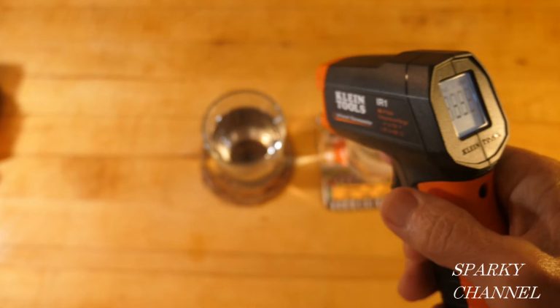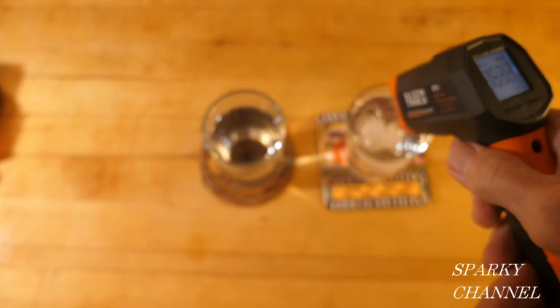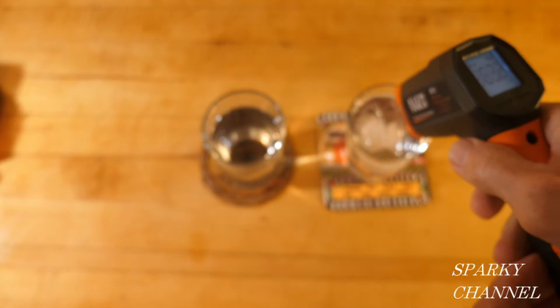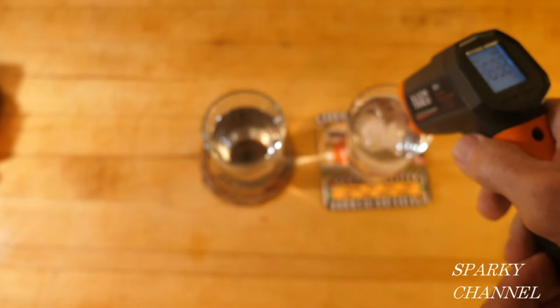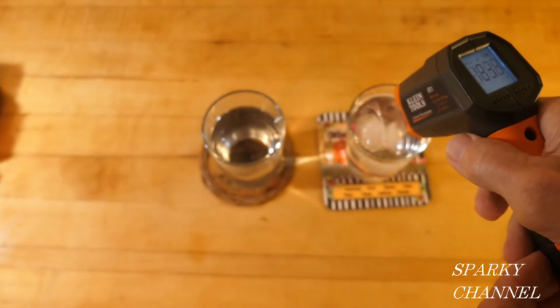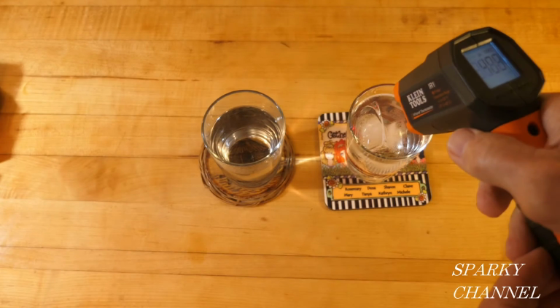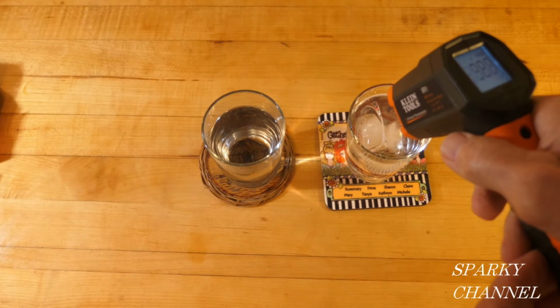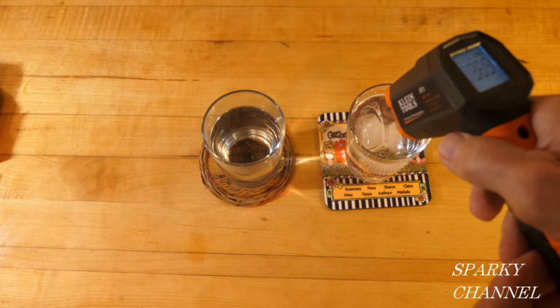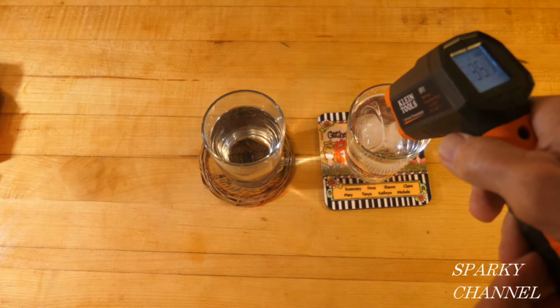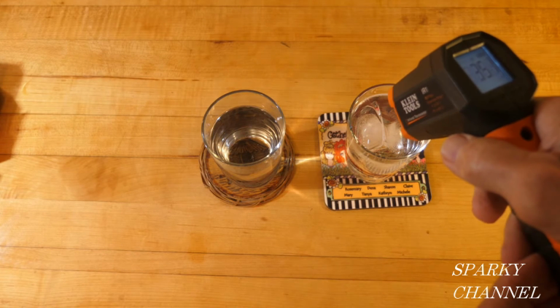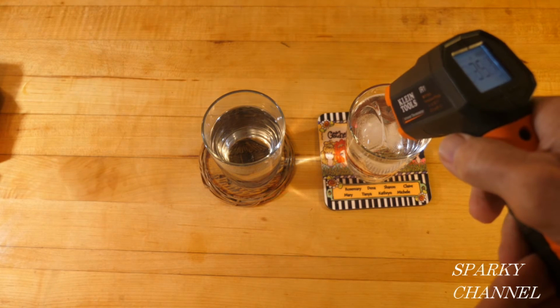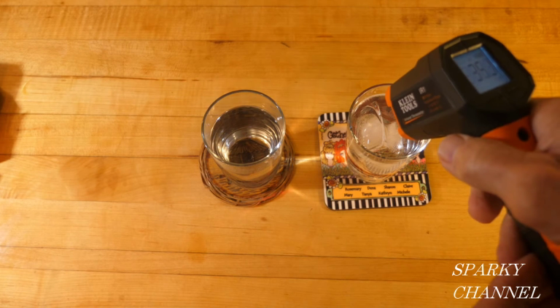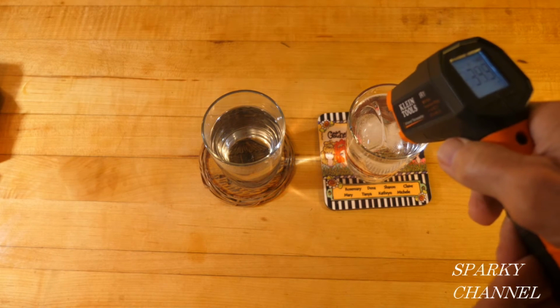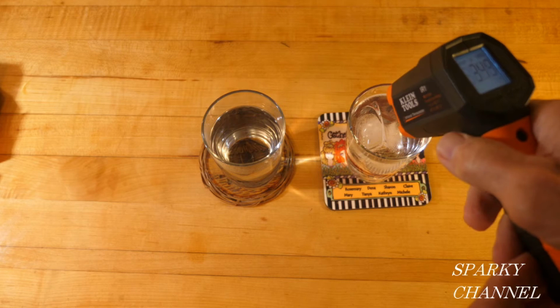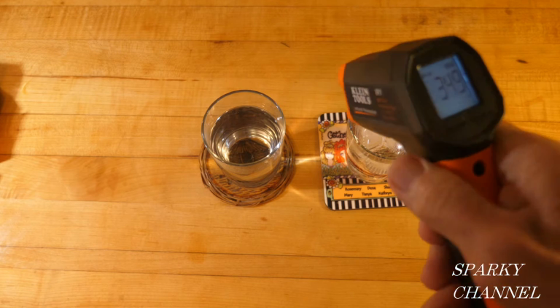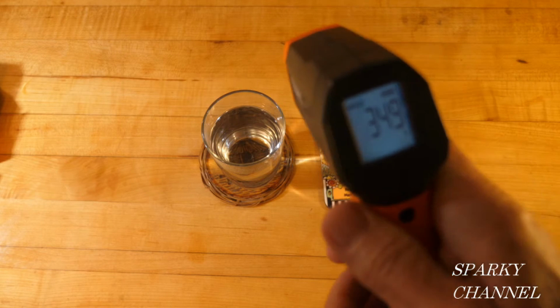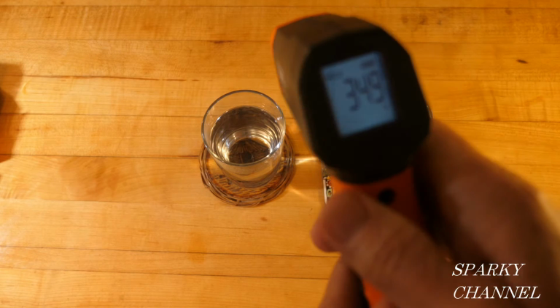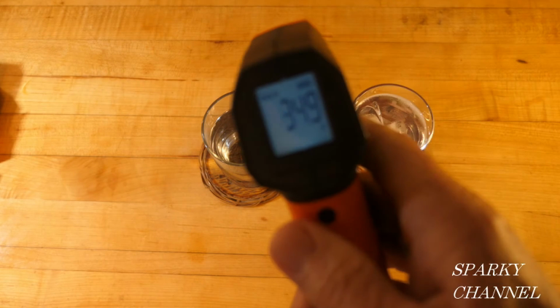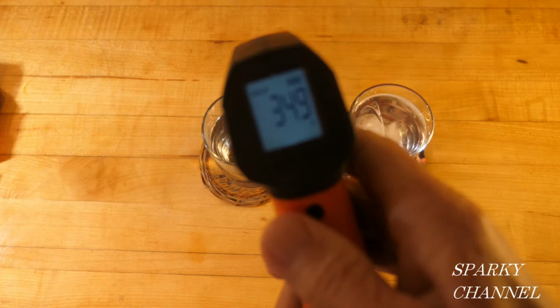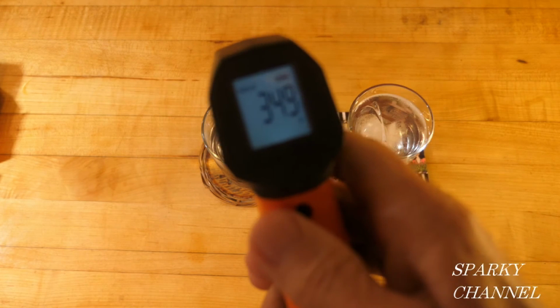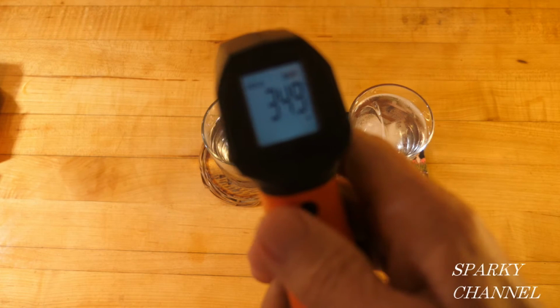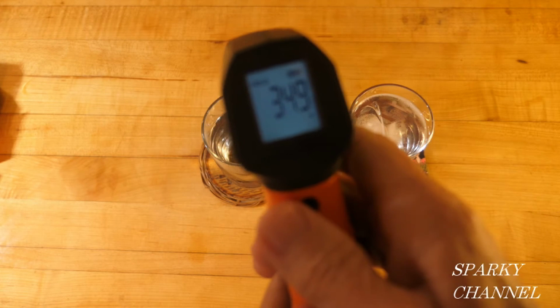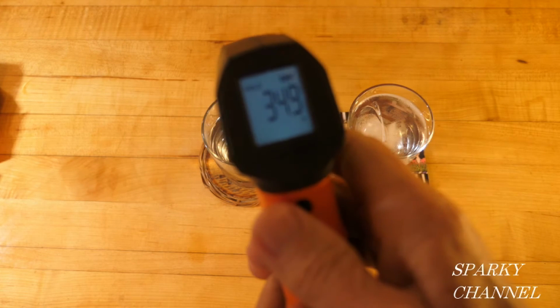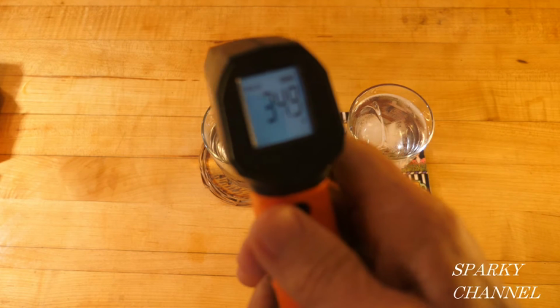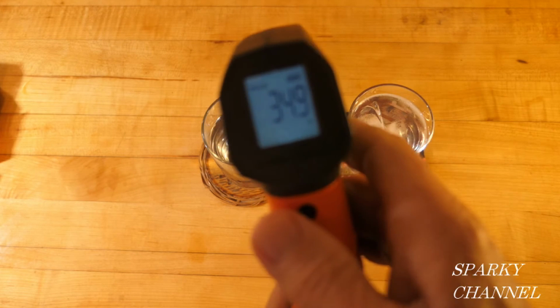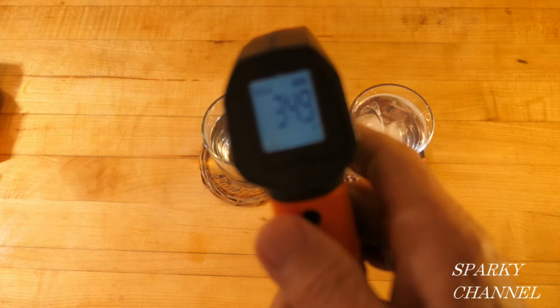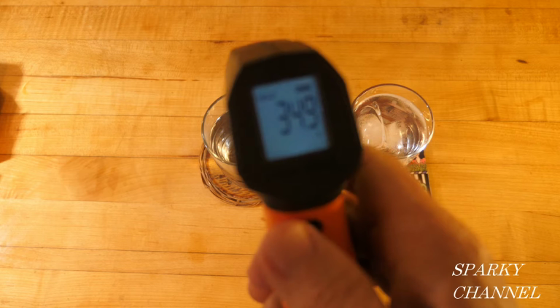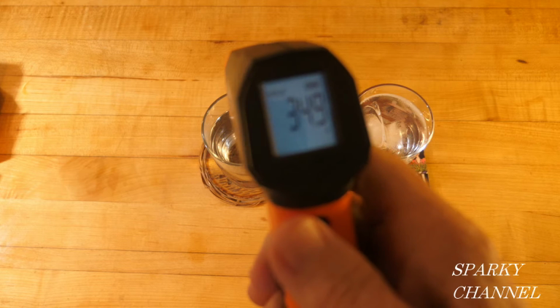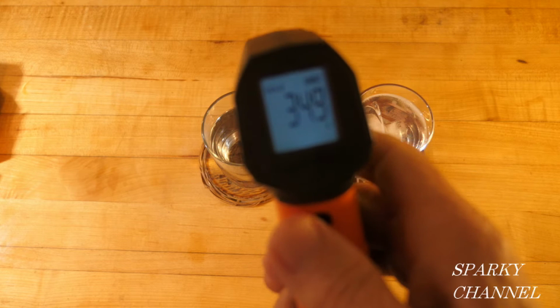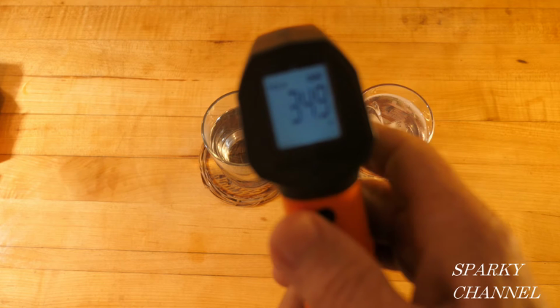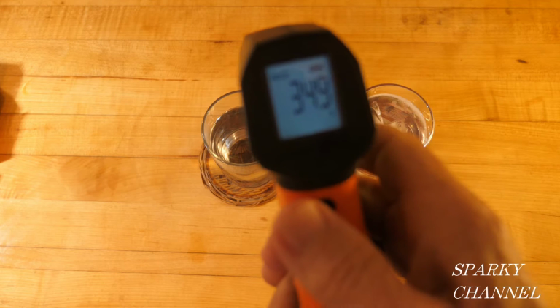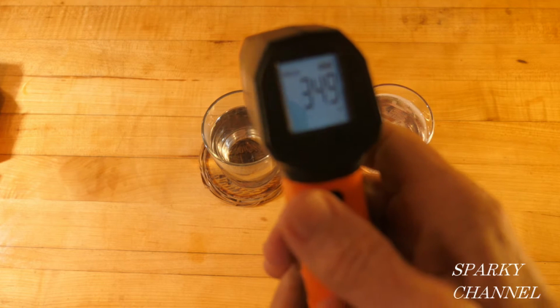And then I'll take the targeting laser and put it right on the water of the cold water and let it go, and that holds it. The temperature is 34.9 degrees Fahrenheit.